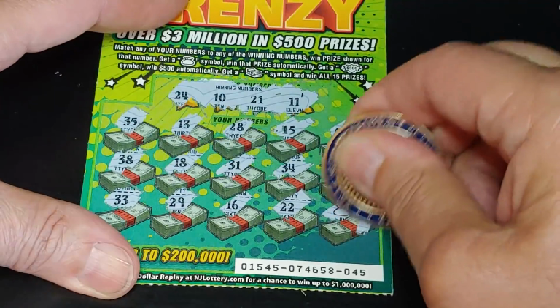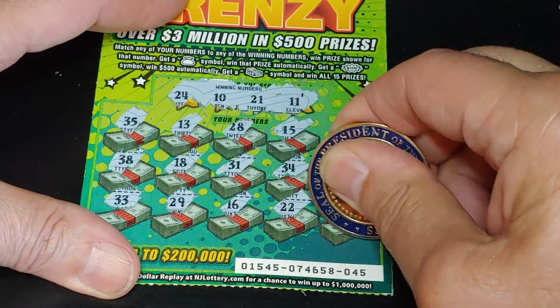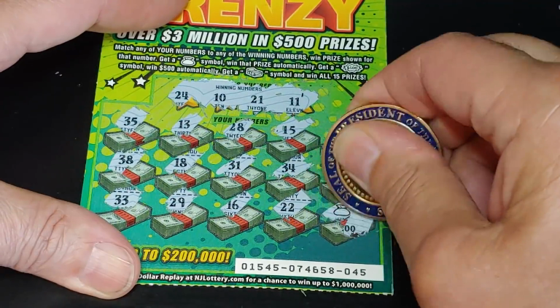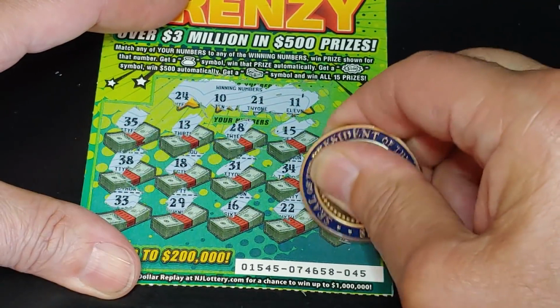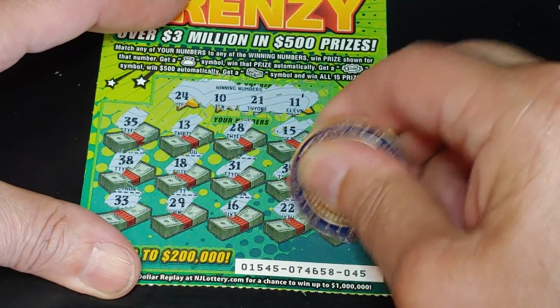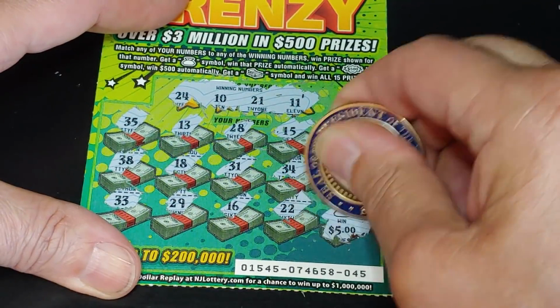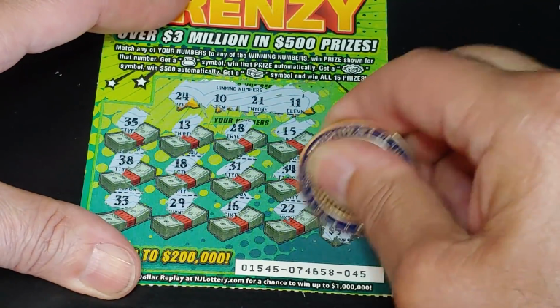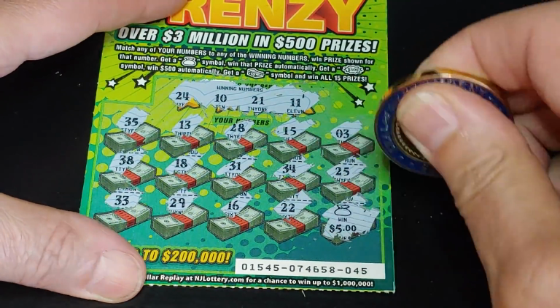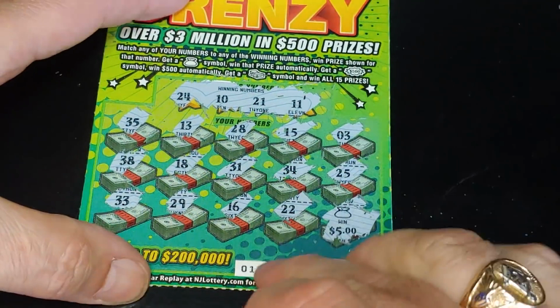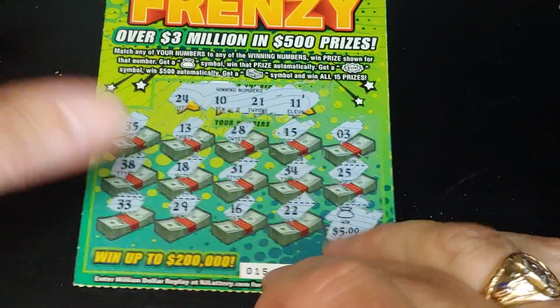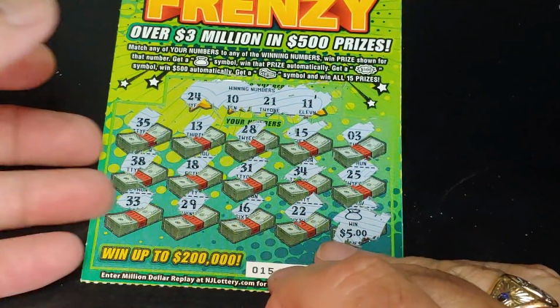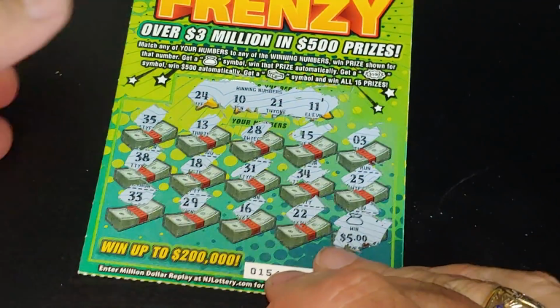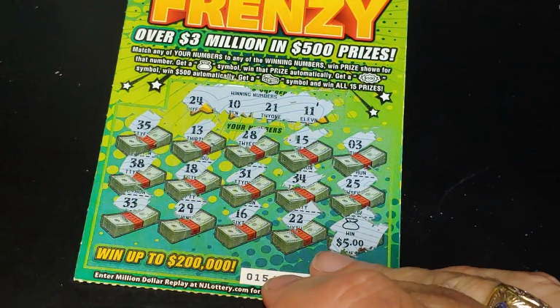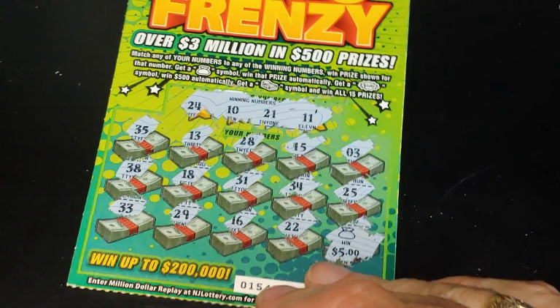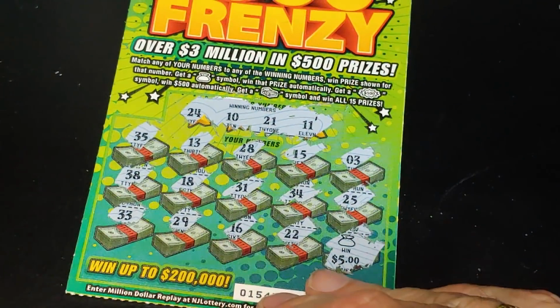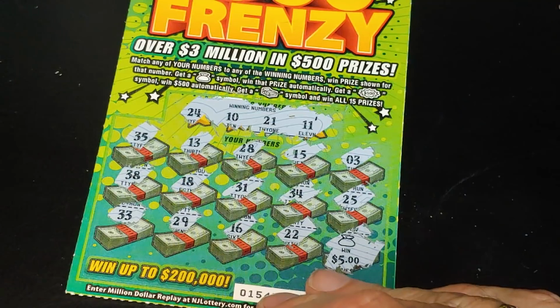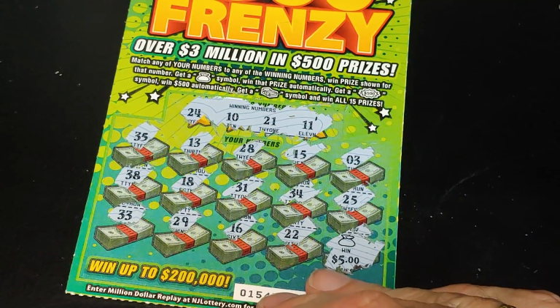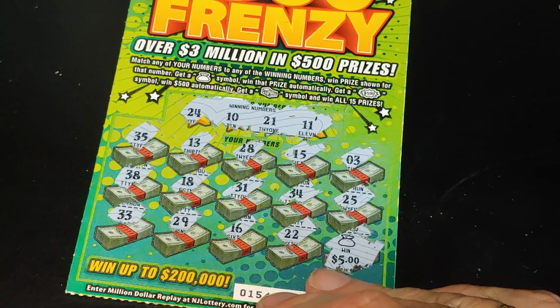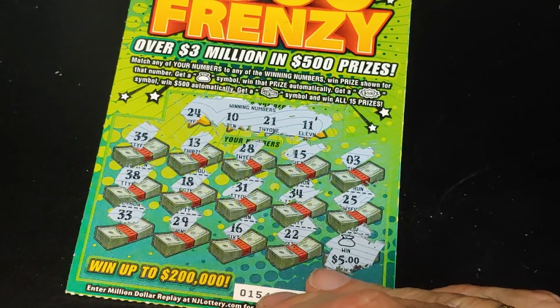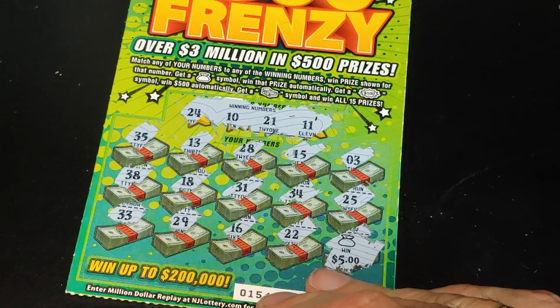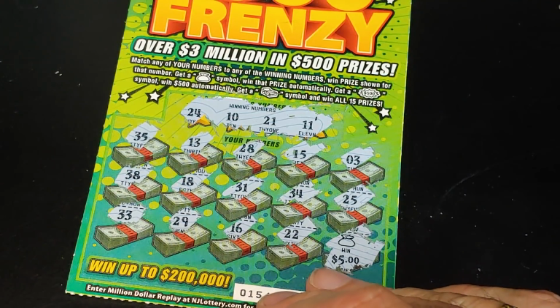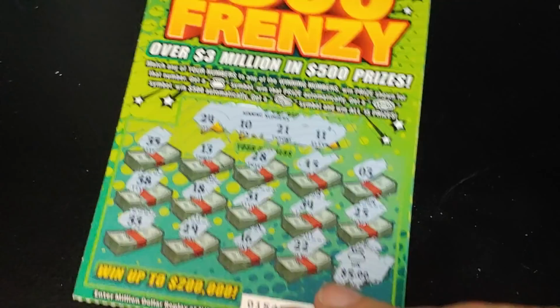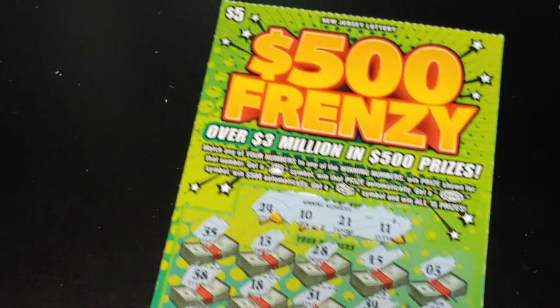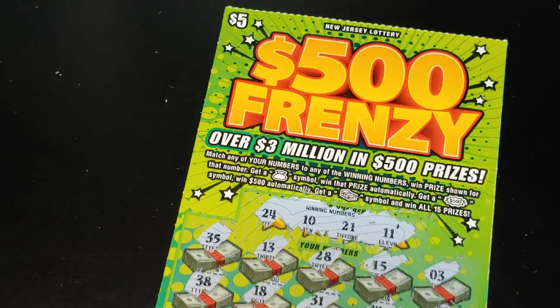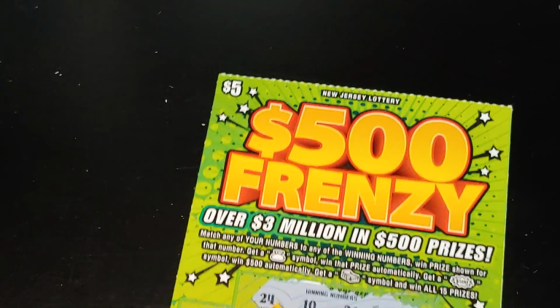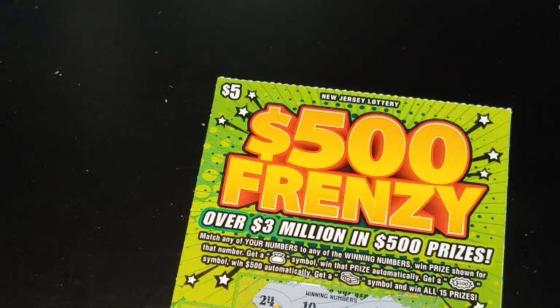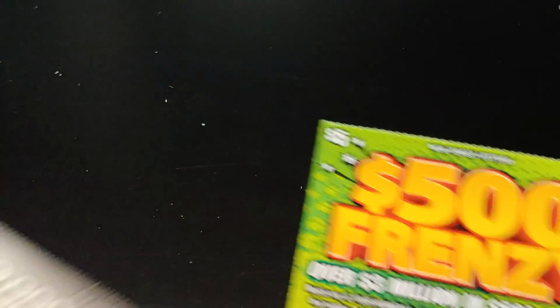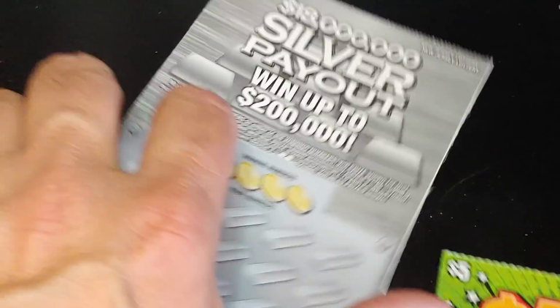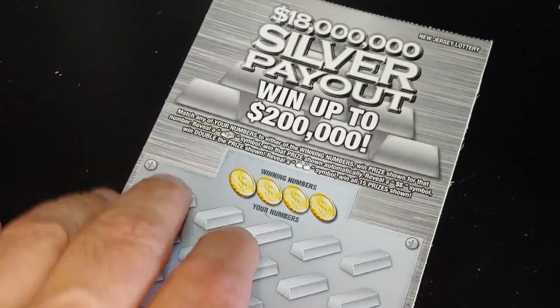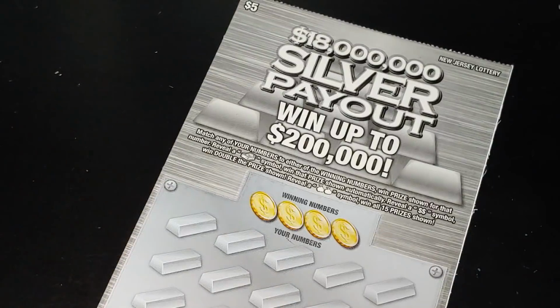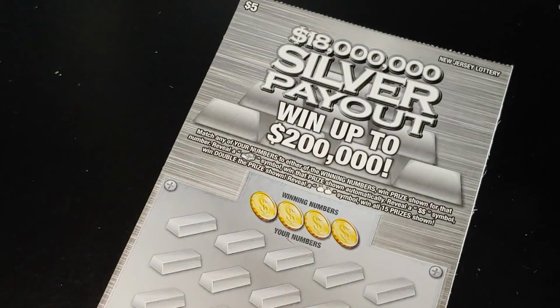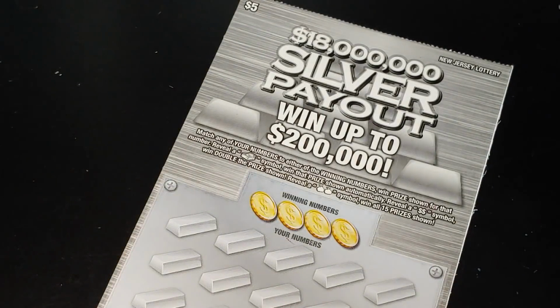And we have a five dollar win. I'll take it — glad I bought that second ticket. Up next, we're going to do the Silver Payout.